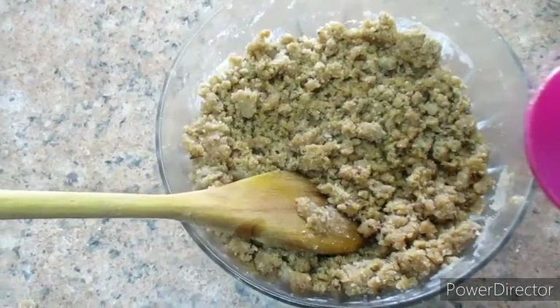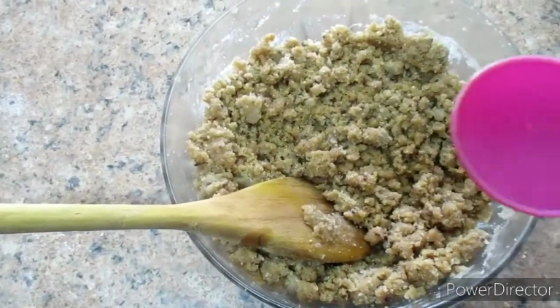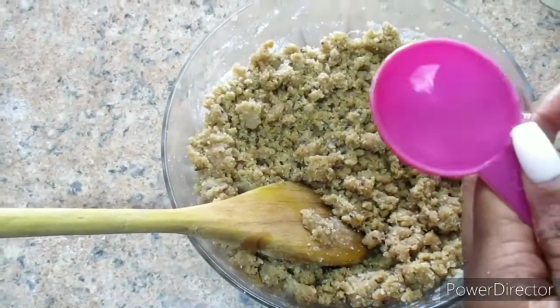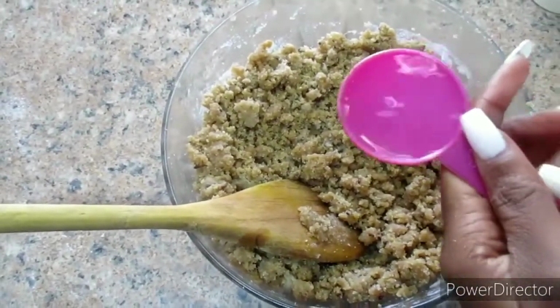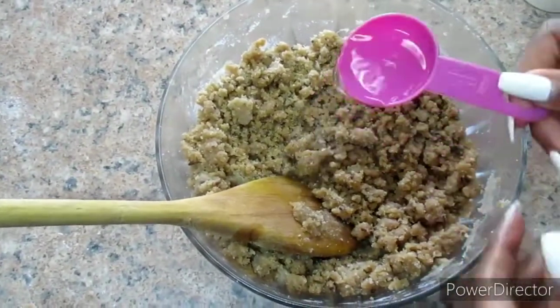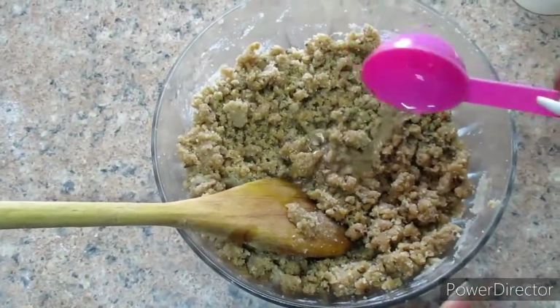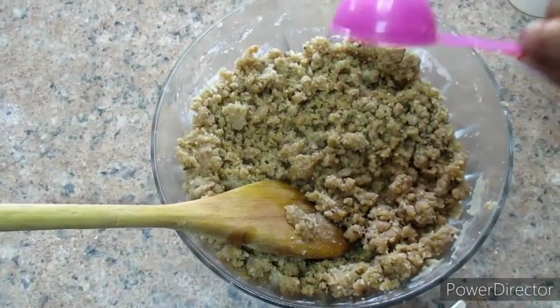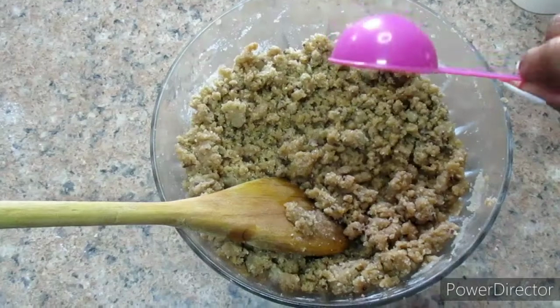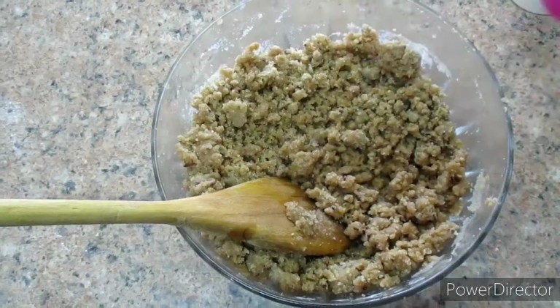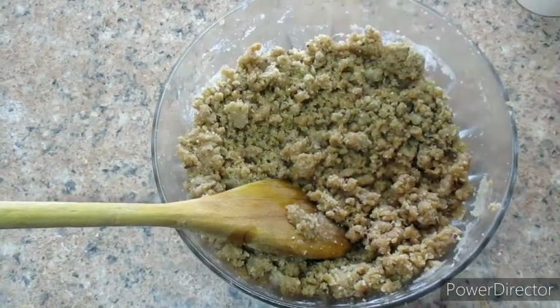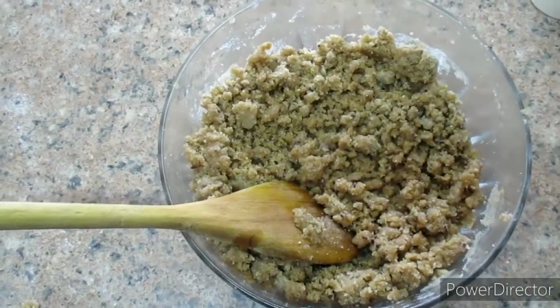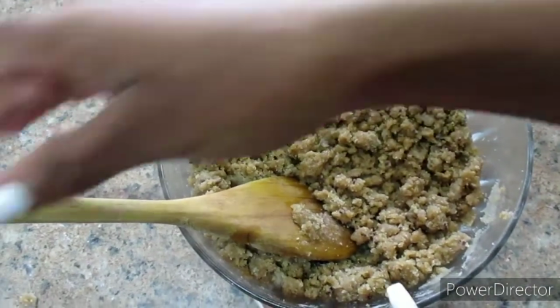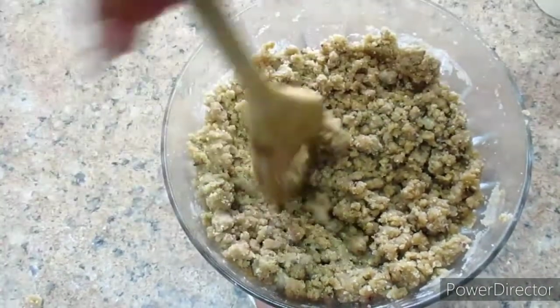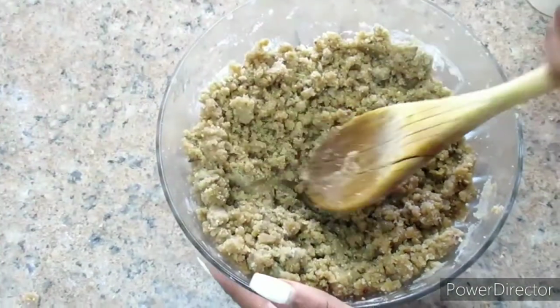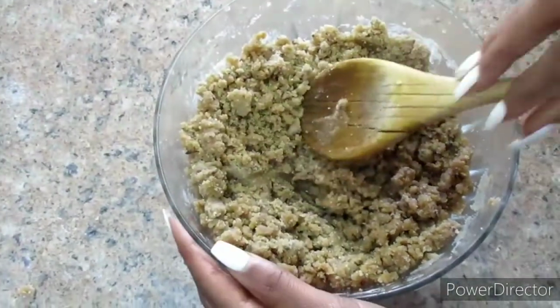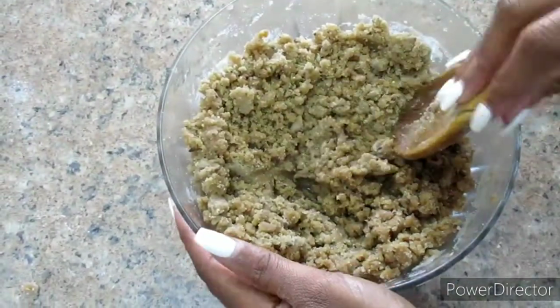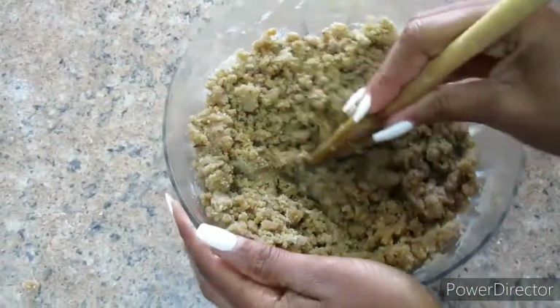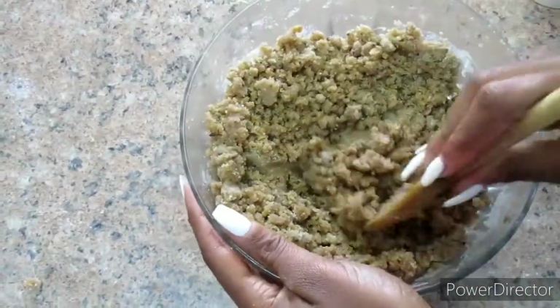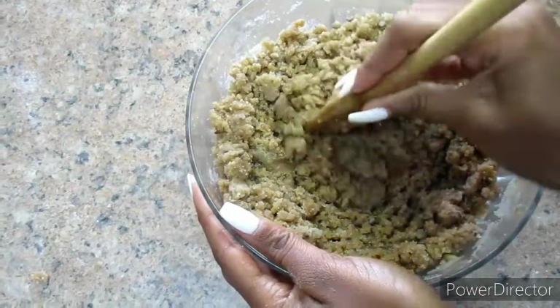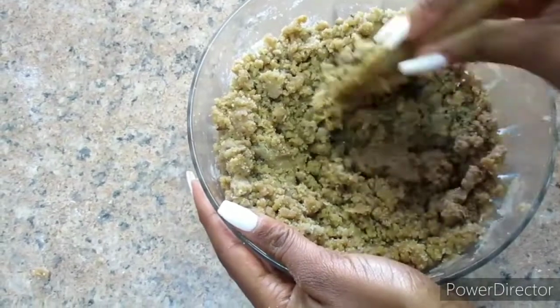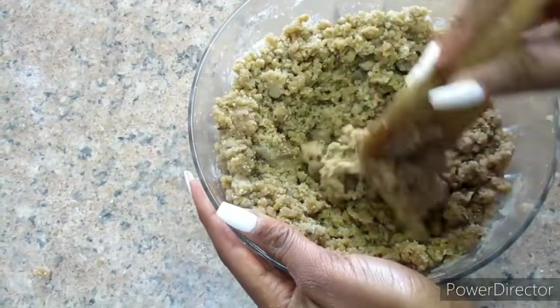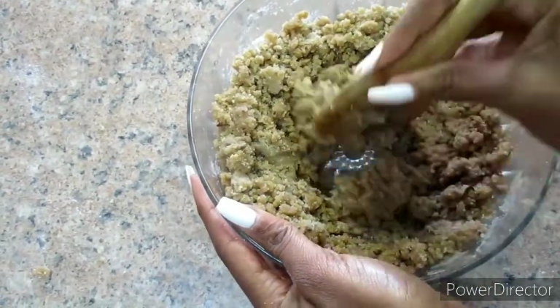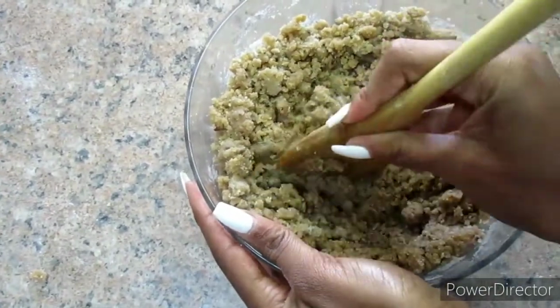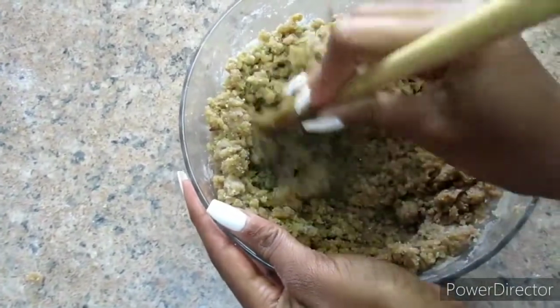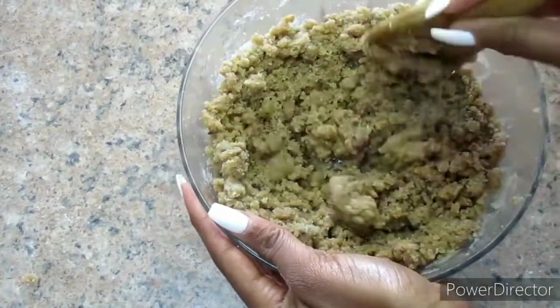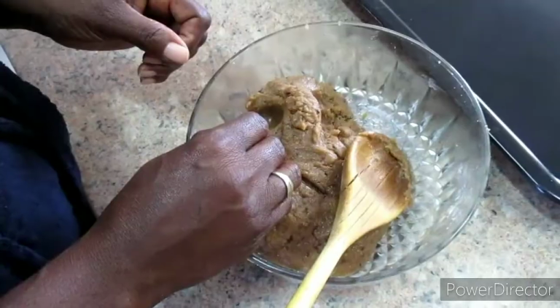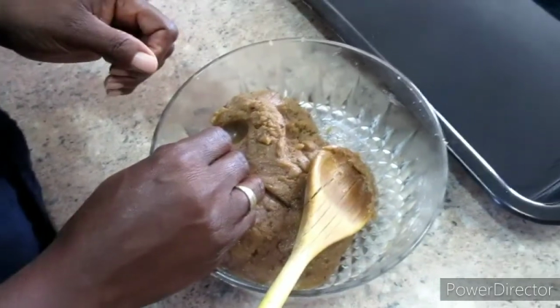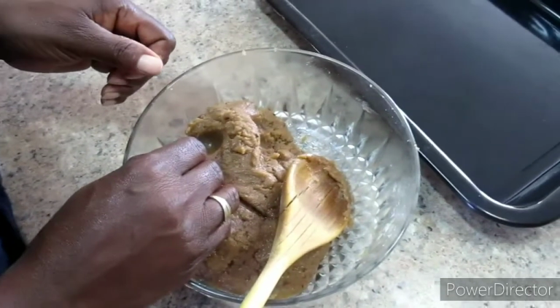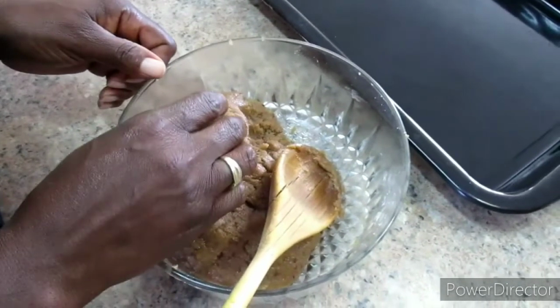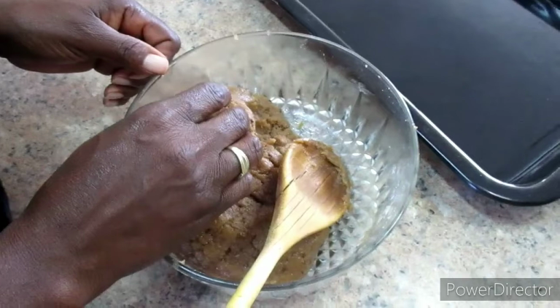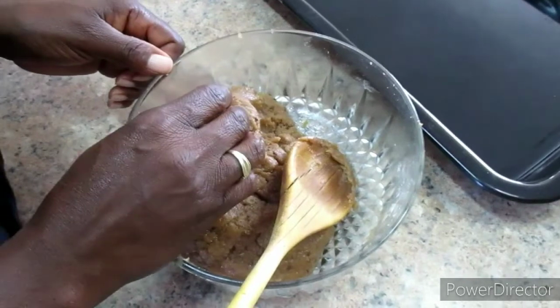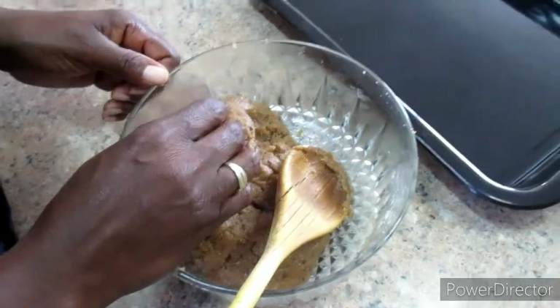We are also going to add a tablespoon of water, then go ahead and mix it together until it forms a dough. My mom is helping me out in the kitchen.